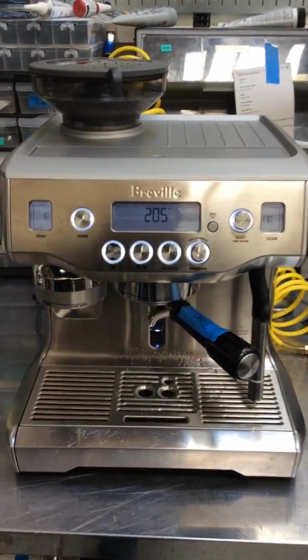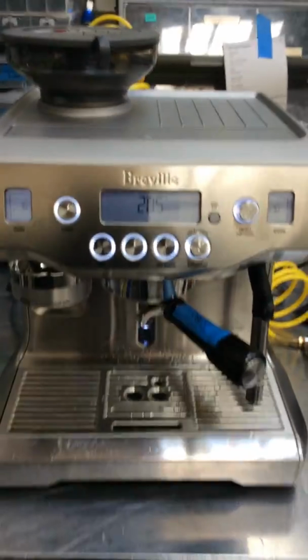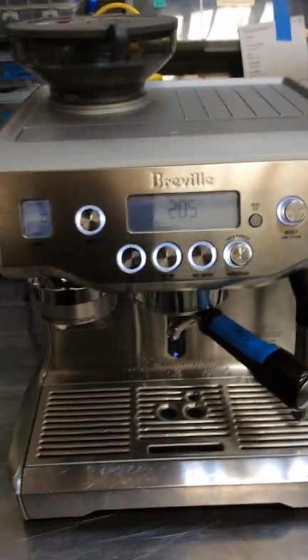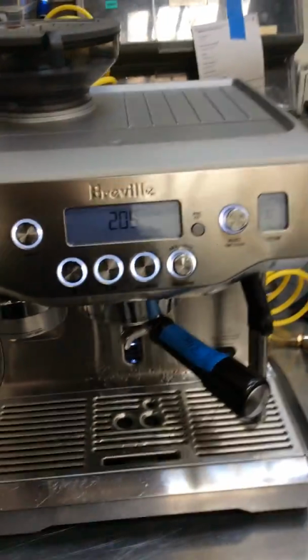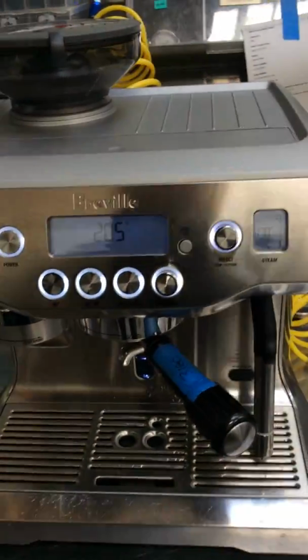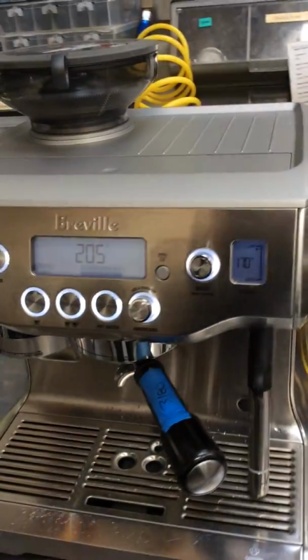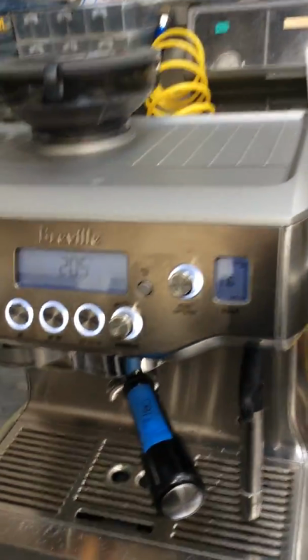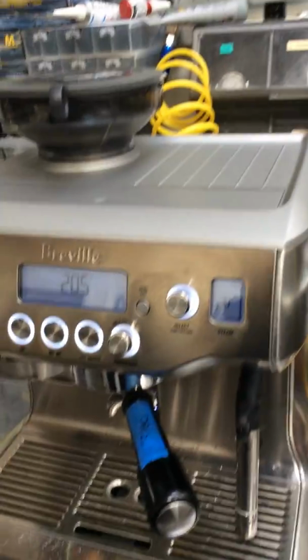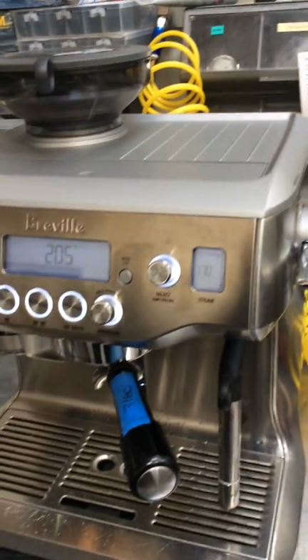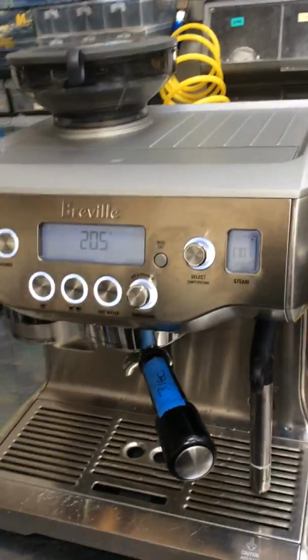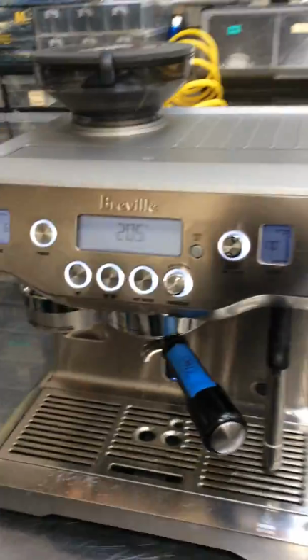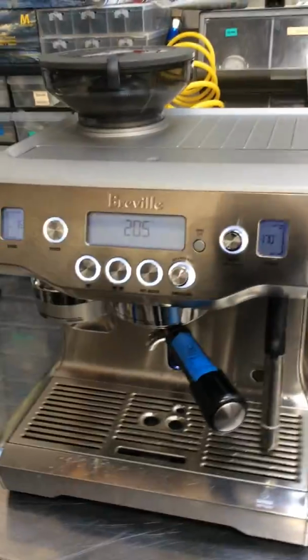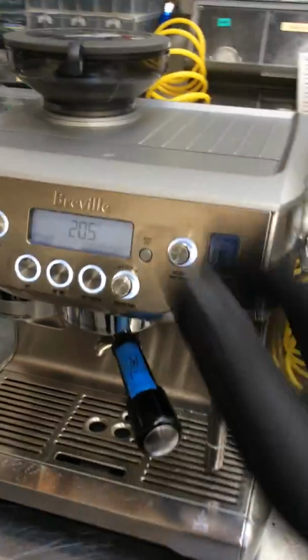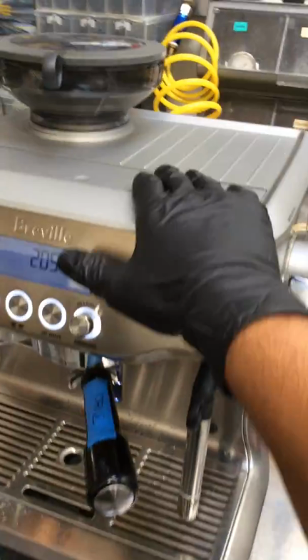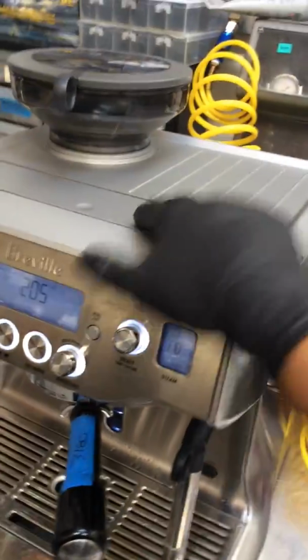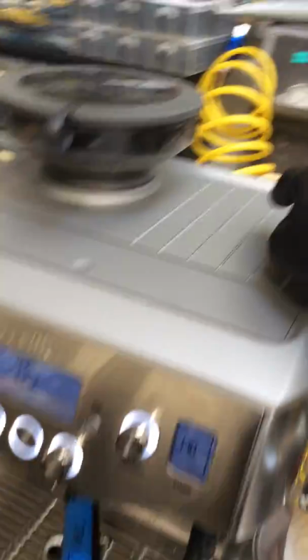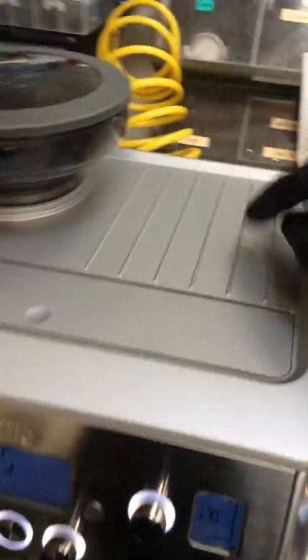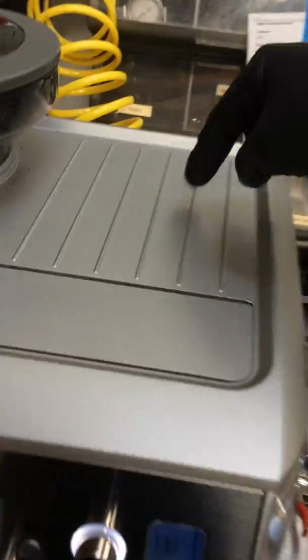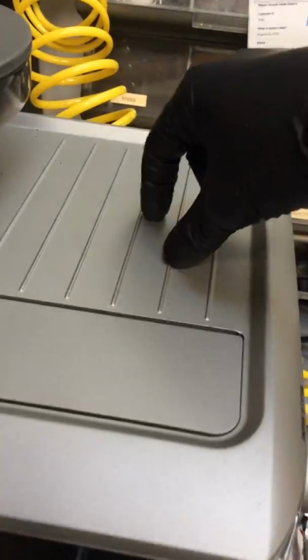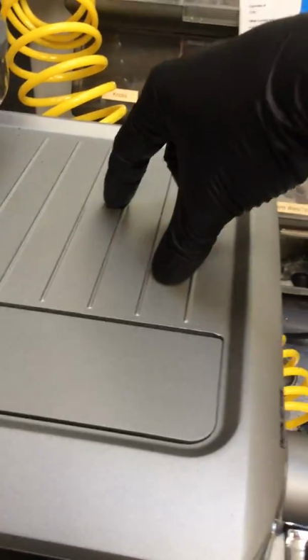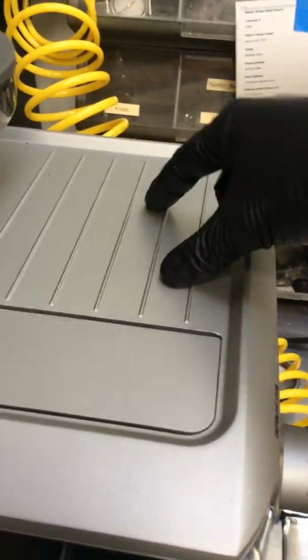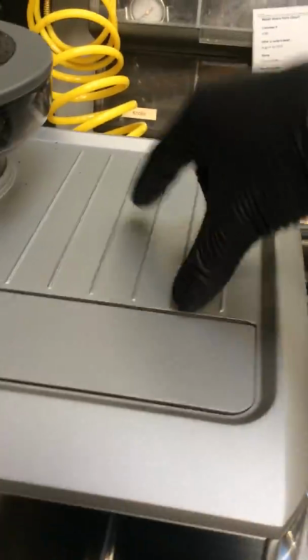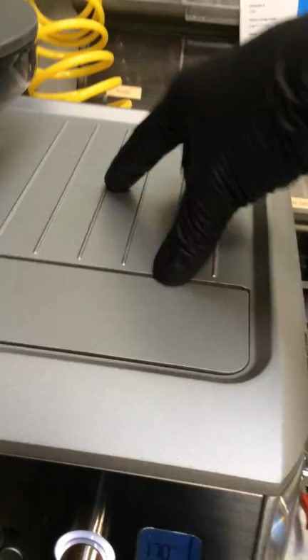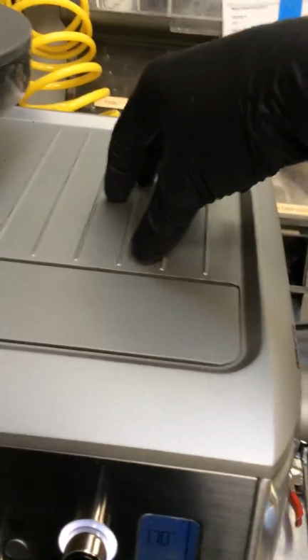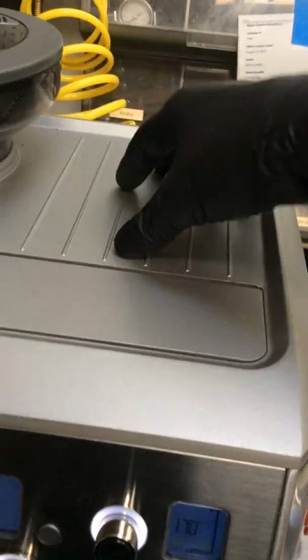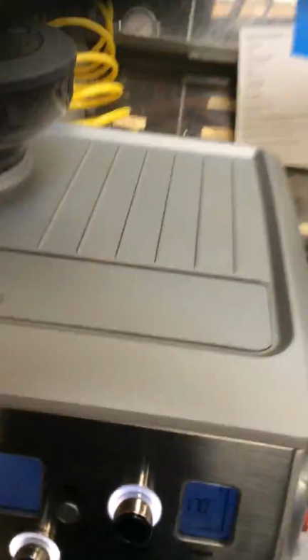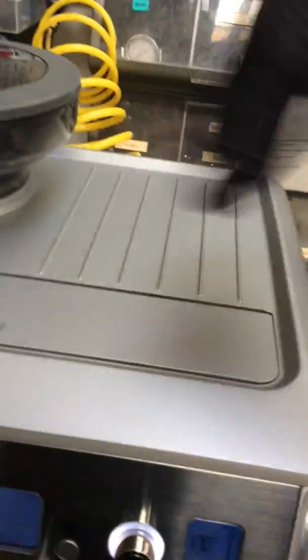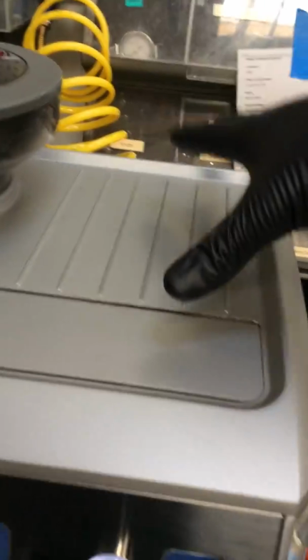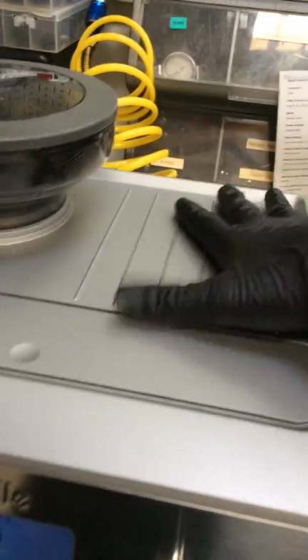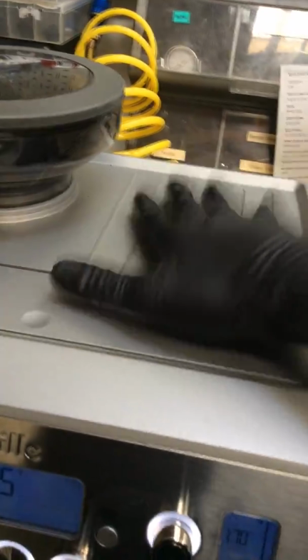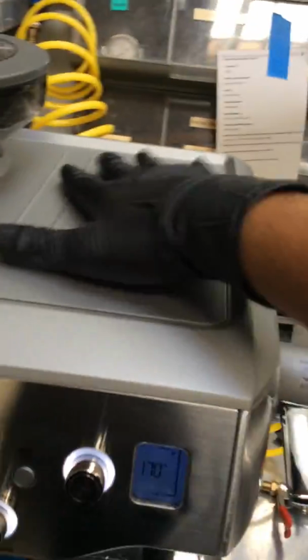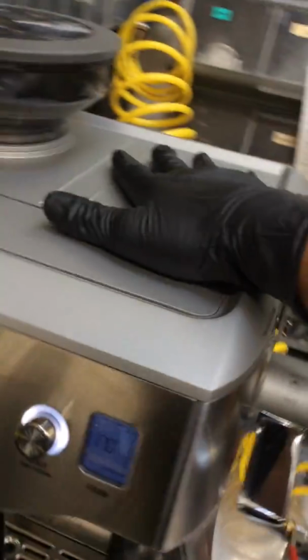Hello everyone, welcome to Cannon Coffee here. We have a Breville espresso machine. This machine was brought here because it was tripping the breaker — the gaskets from the boiler were leaking out and basically spraying all over the cables, and that was tripping the breaker.